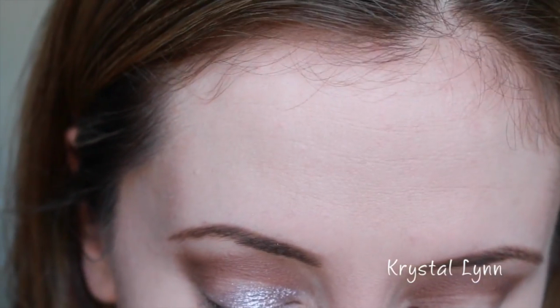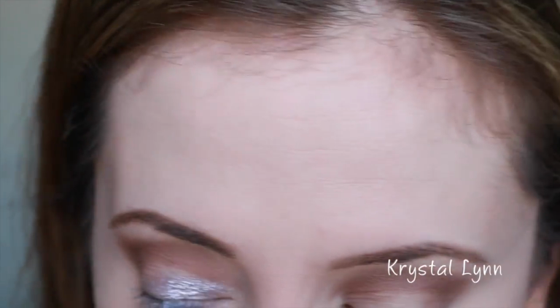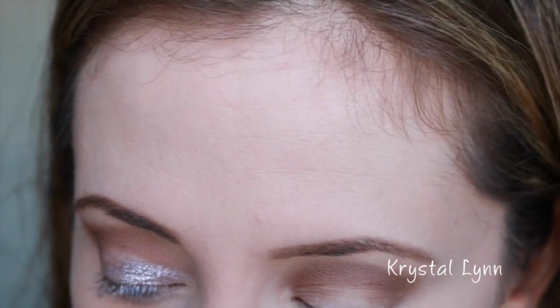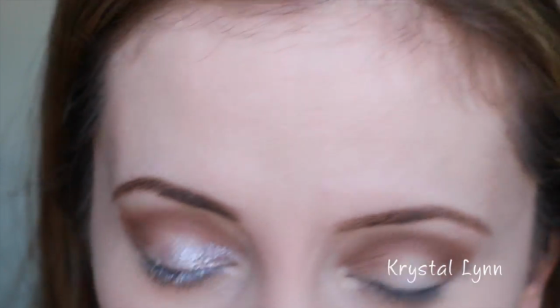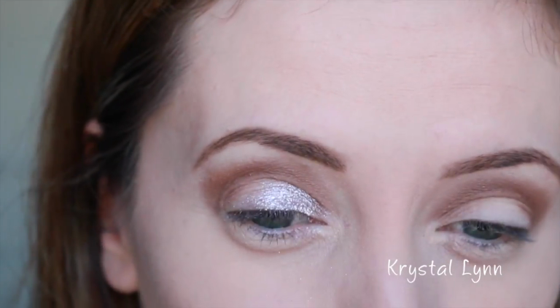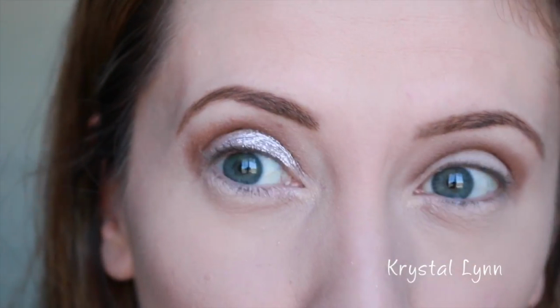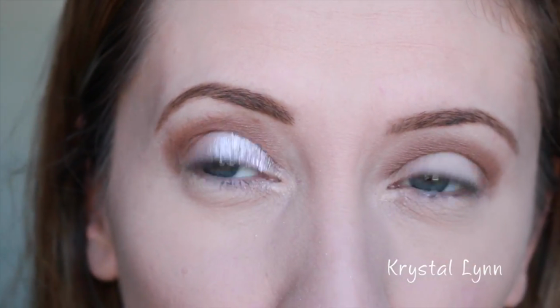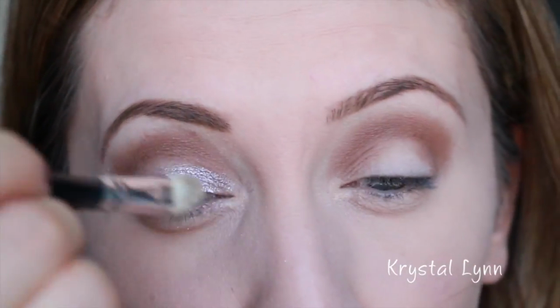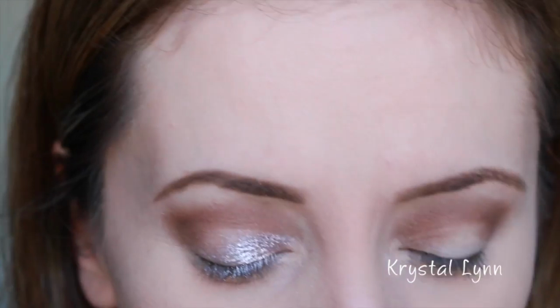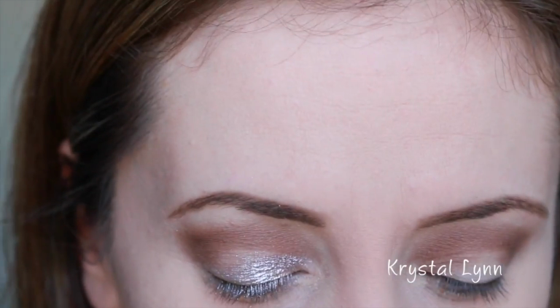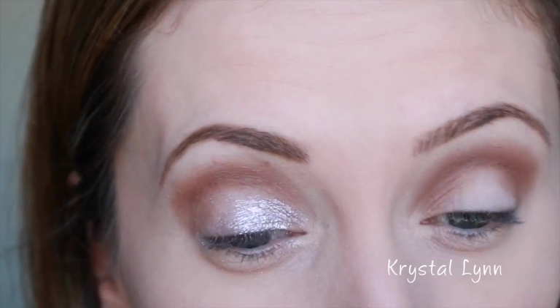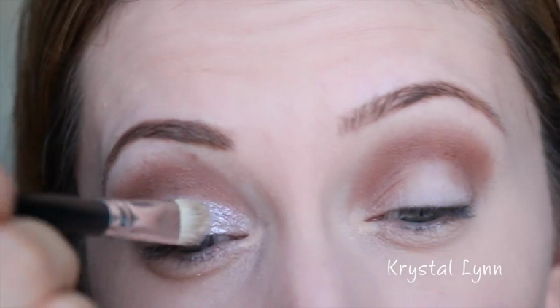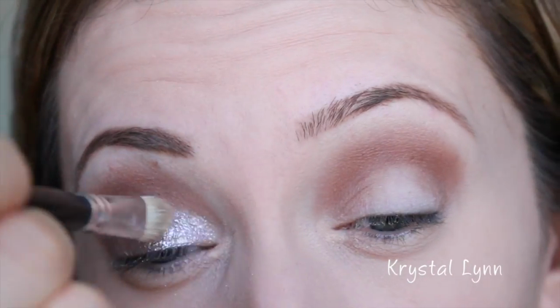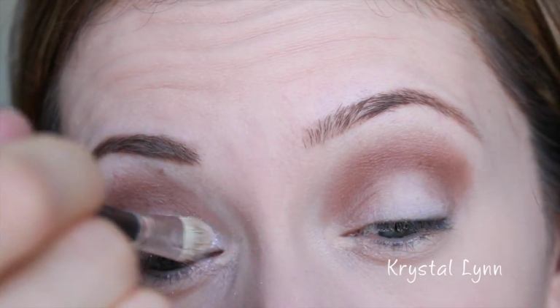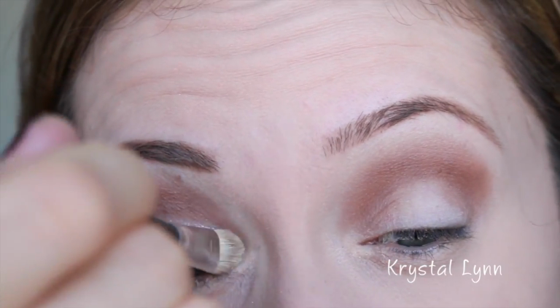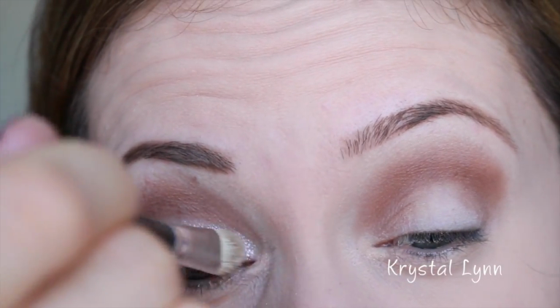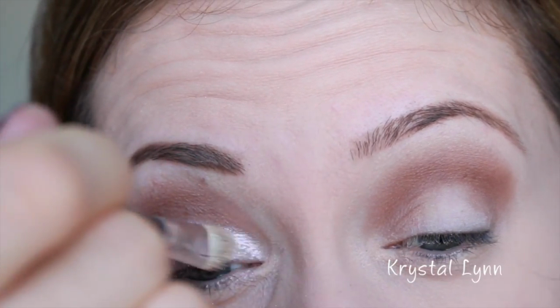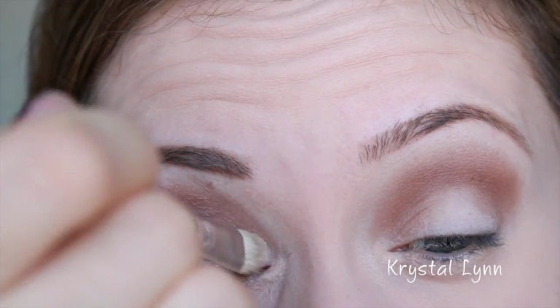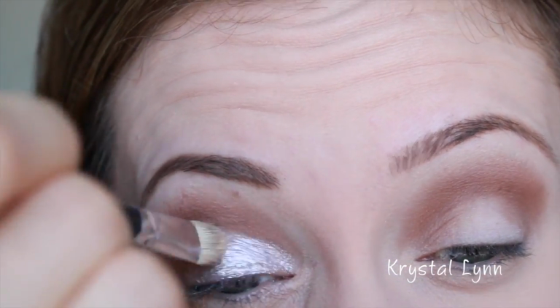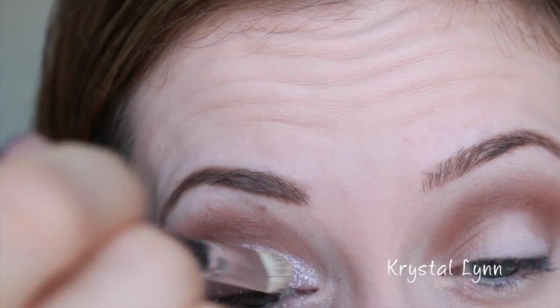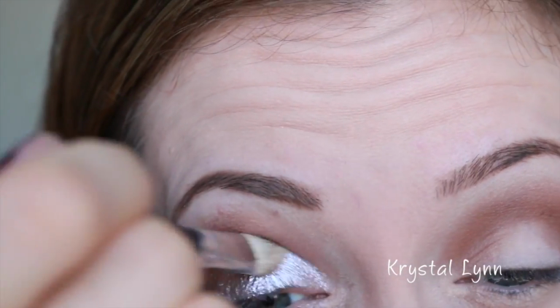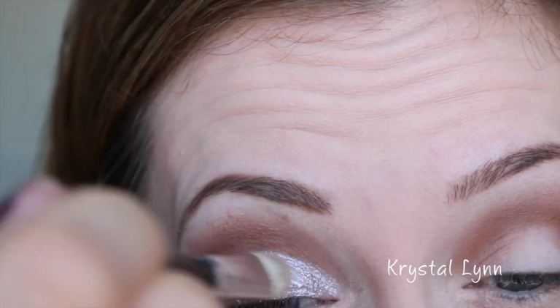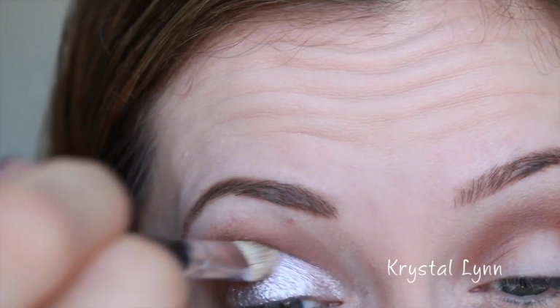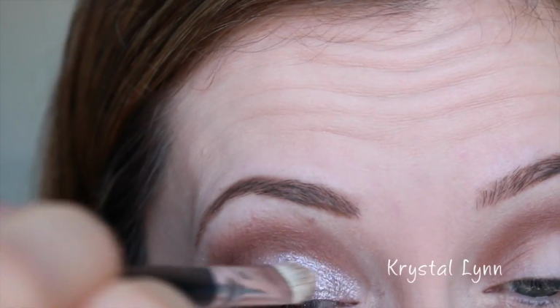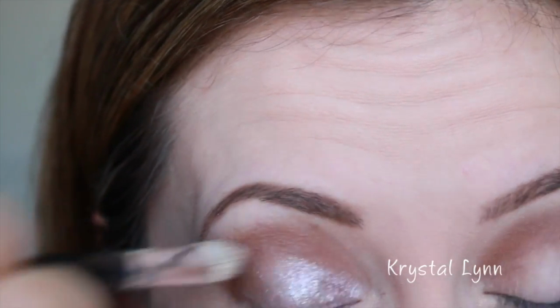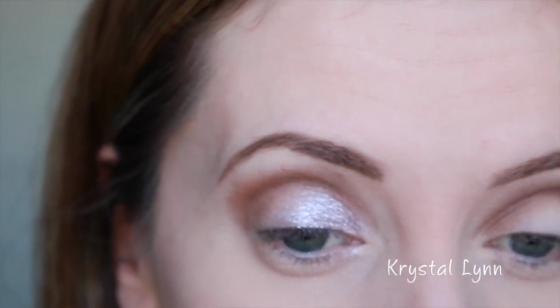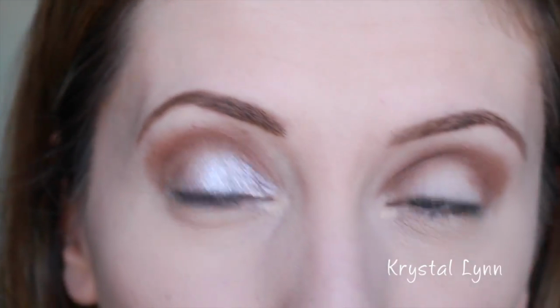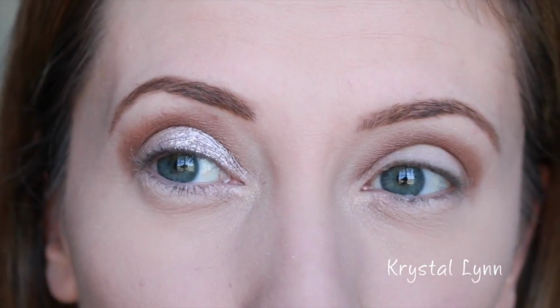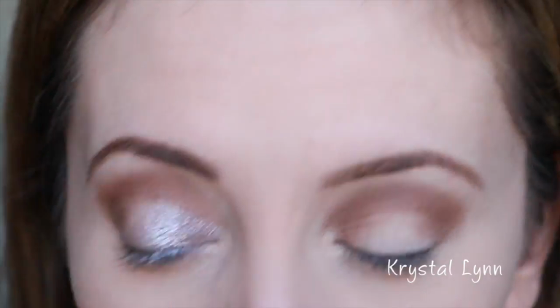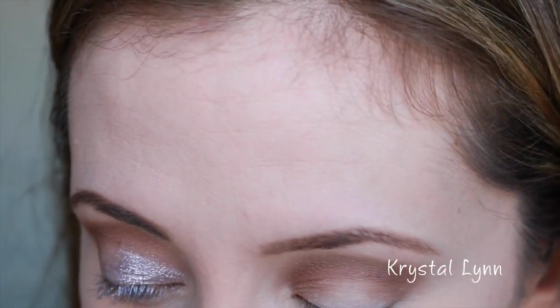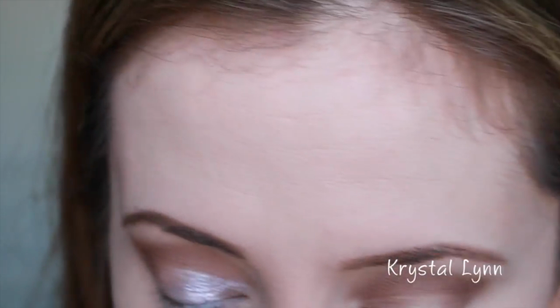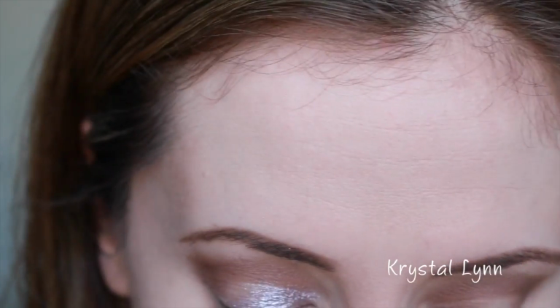I'm actually going to use more than one shadow, so I'm going to apply Callisto more in the inner portion of the lid — bringing it about halfway in.